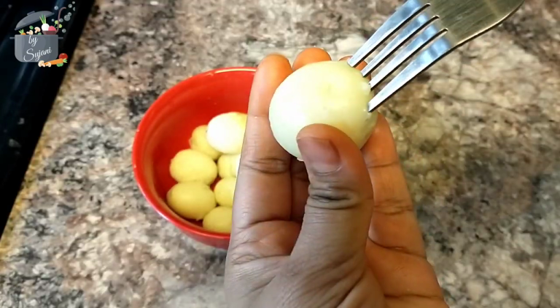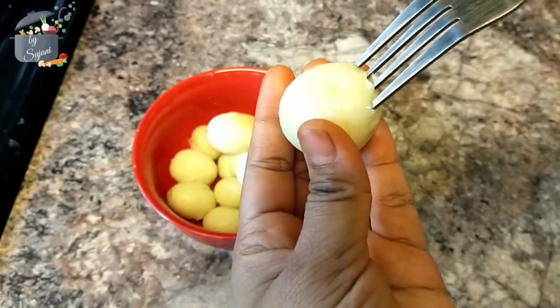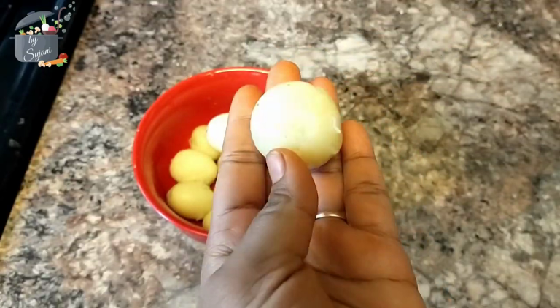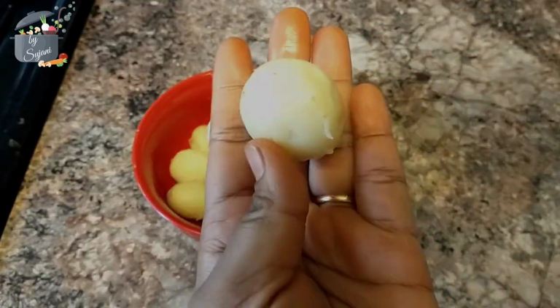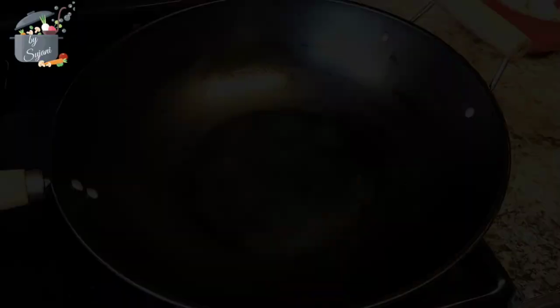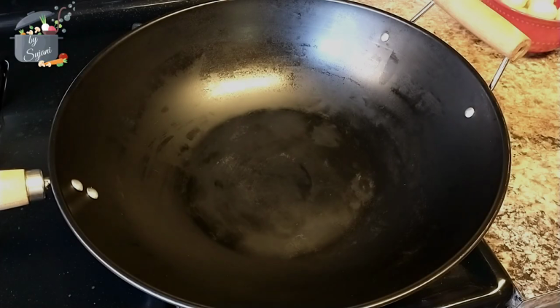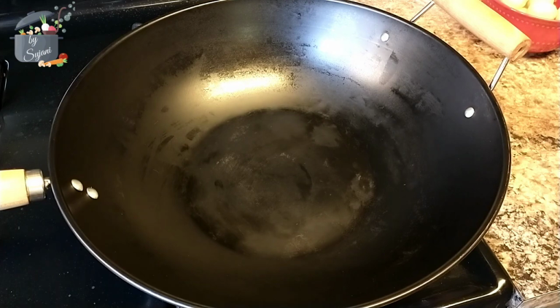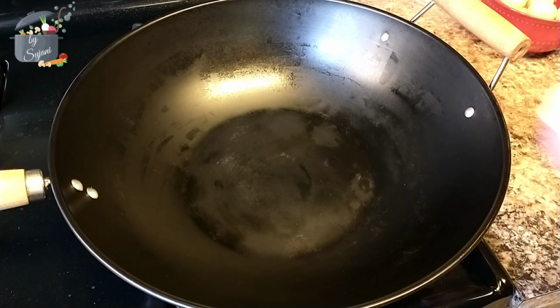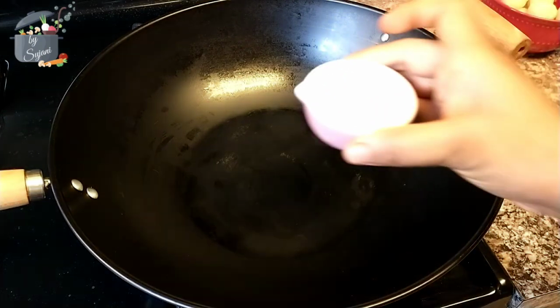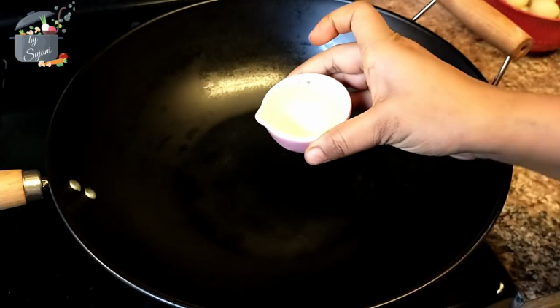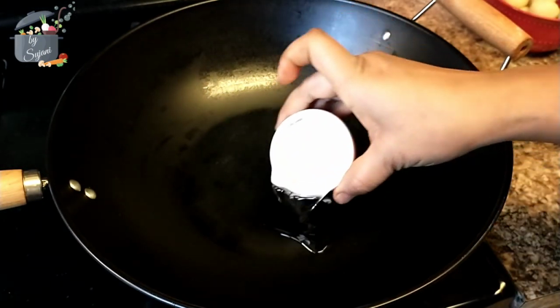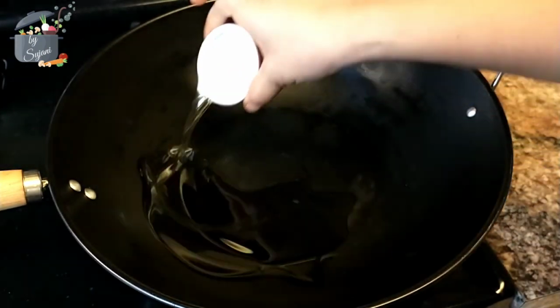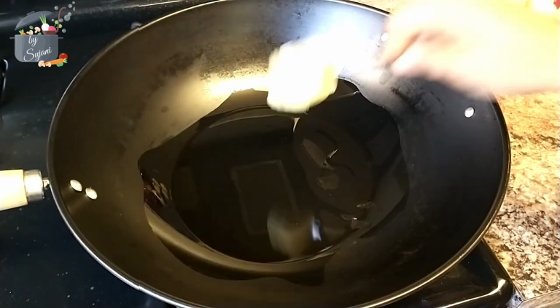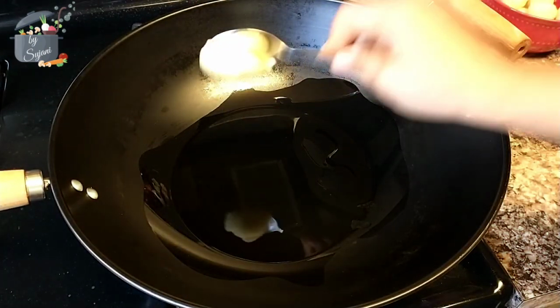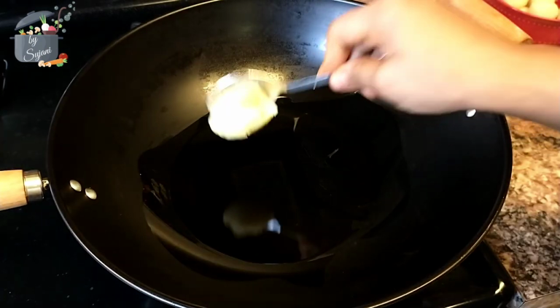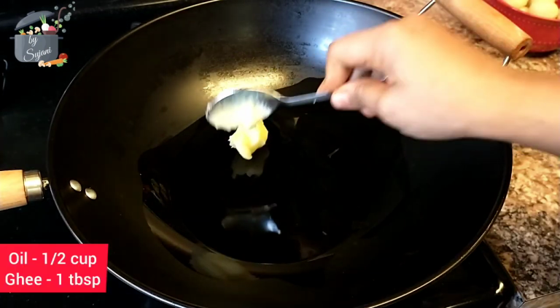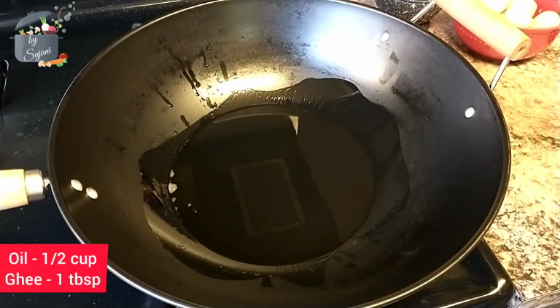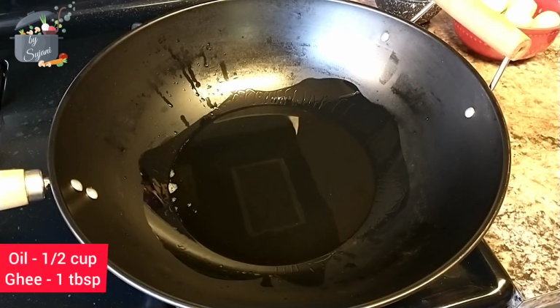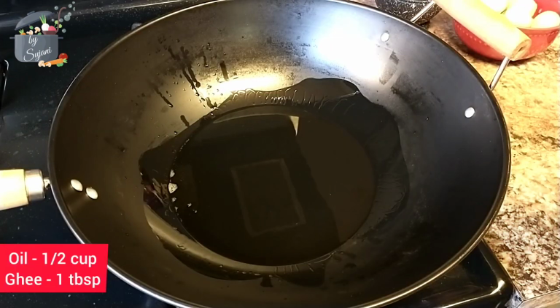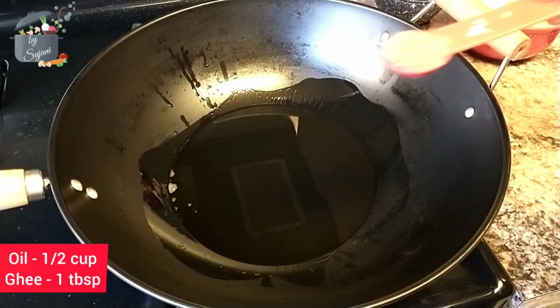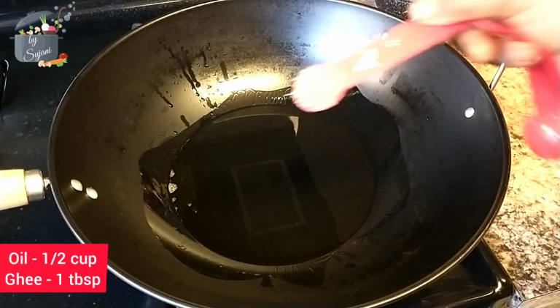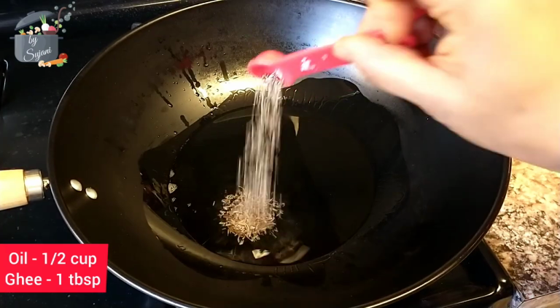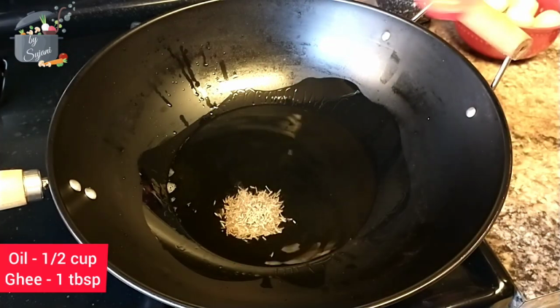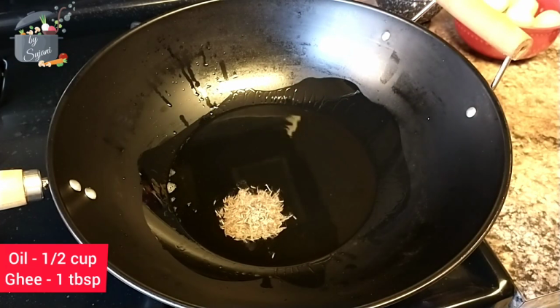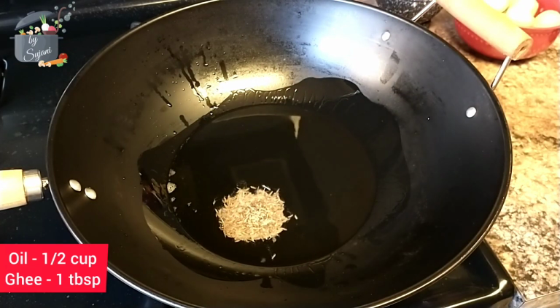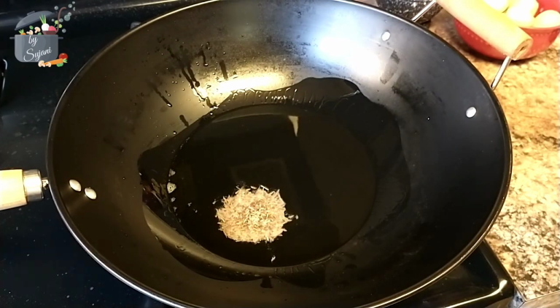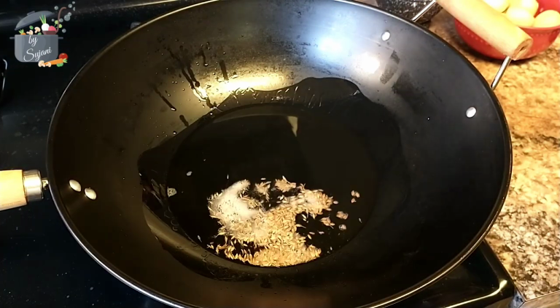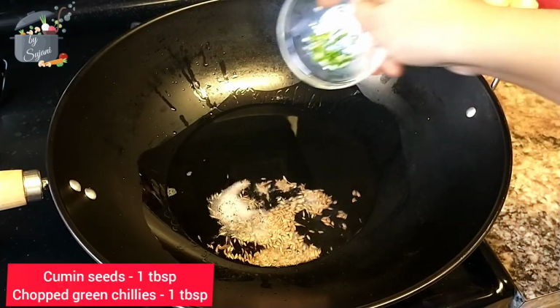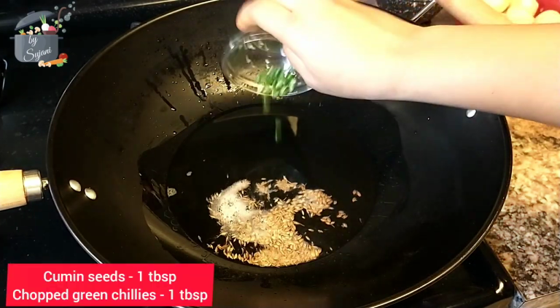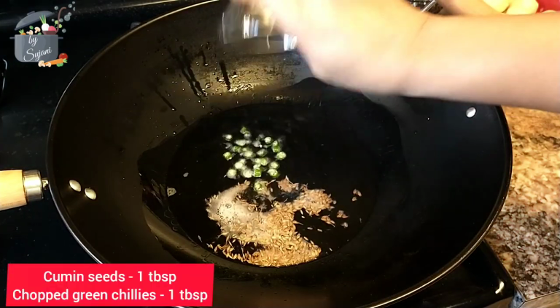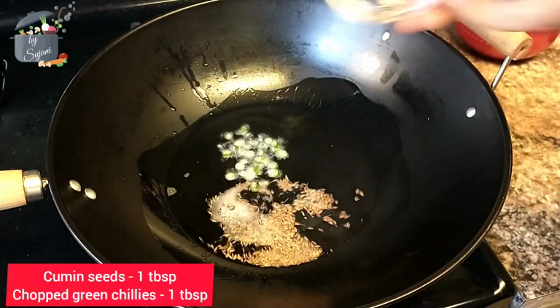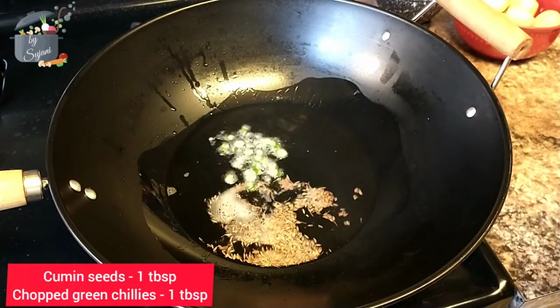So we will start cooking the gravy. For the gravy, take a kadai and add some oil and ghee in it, then put in some cumin seeds and some chopped green chillies.